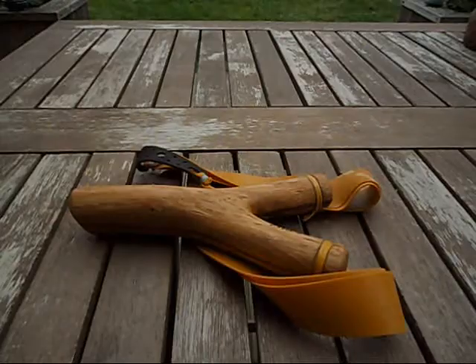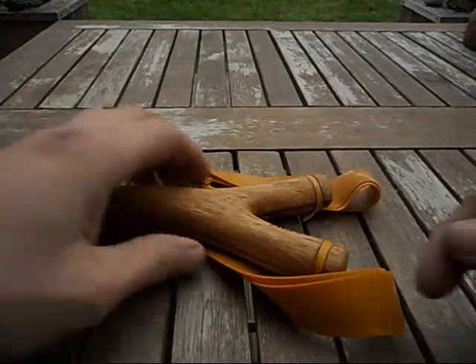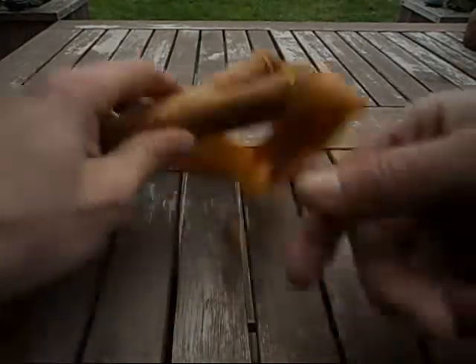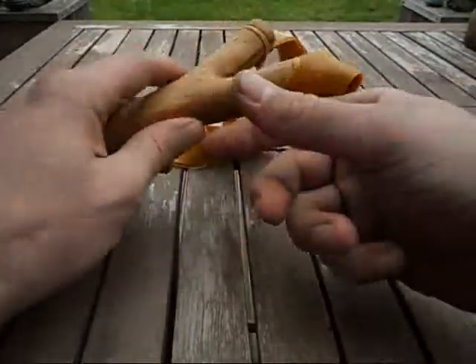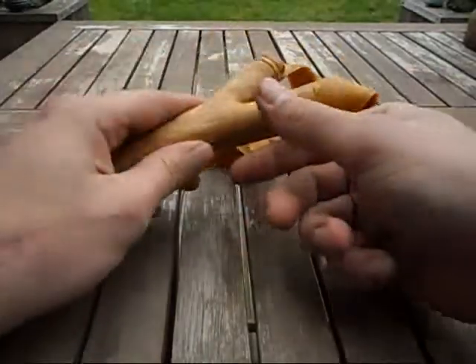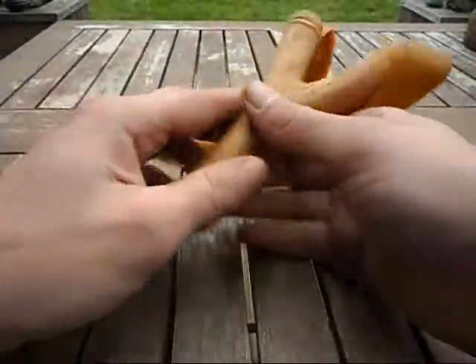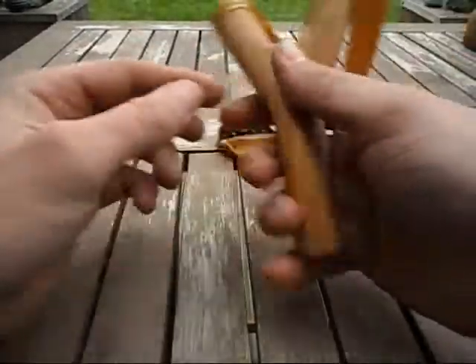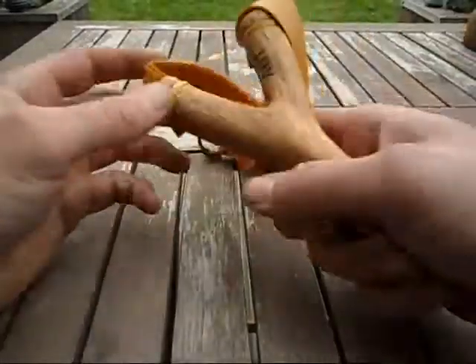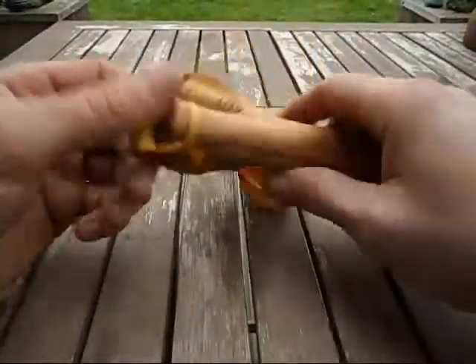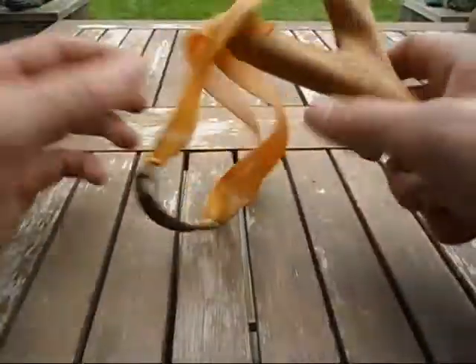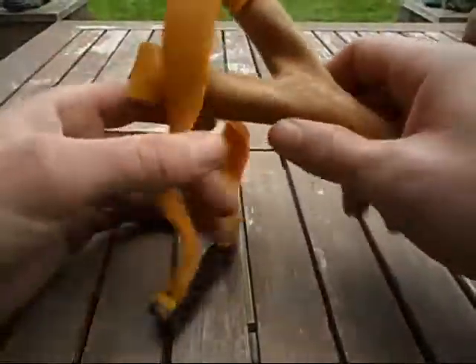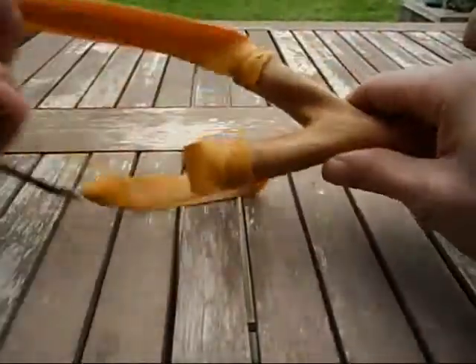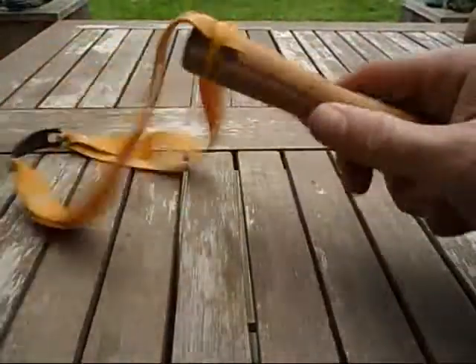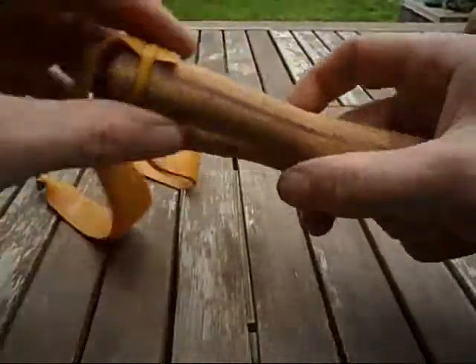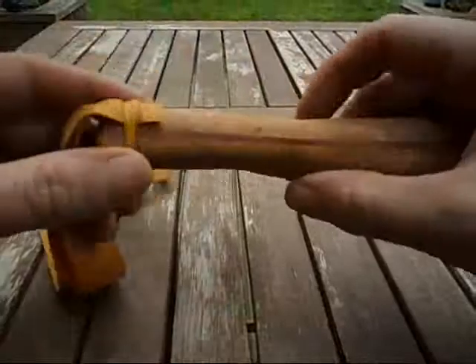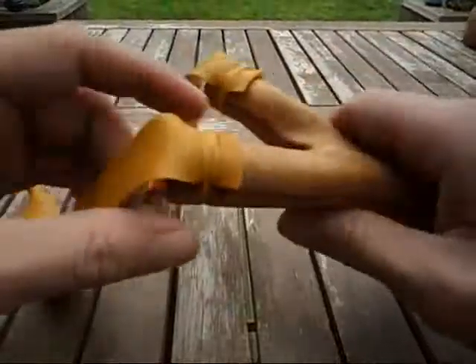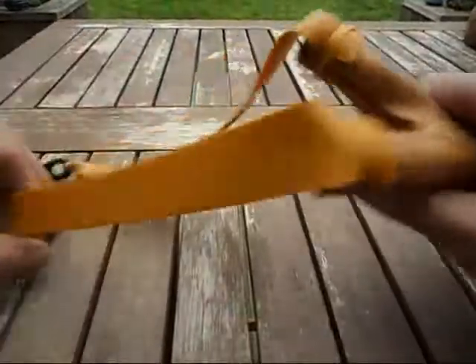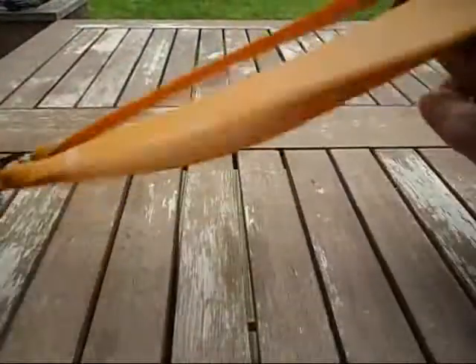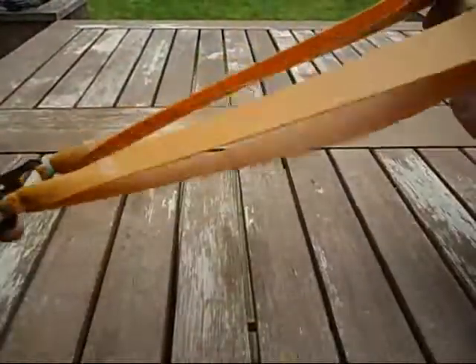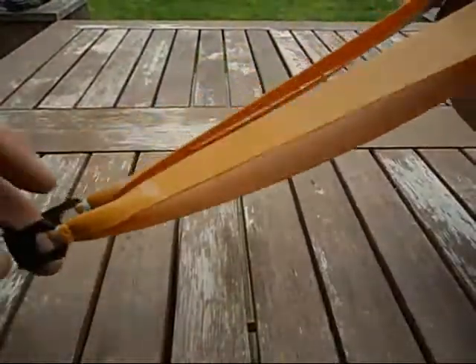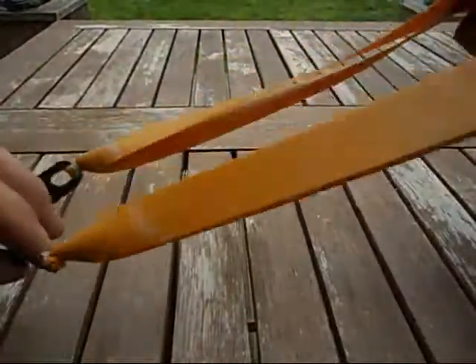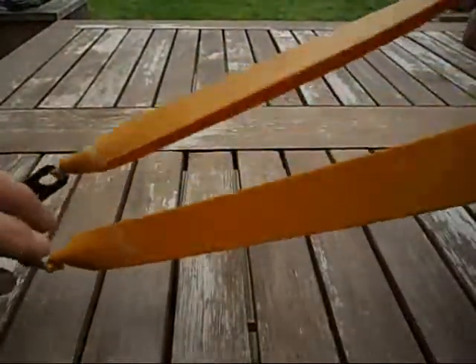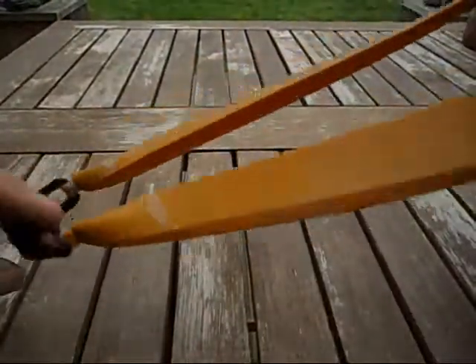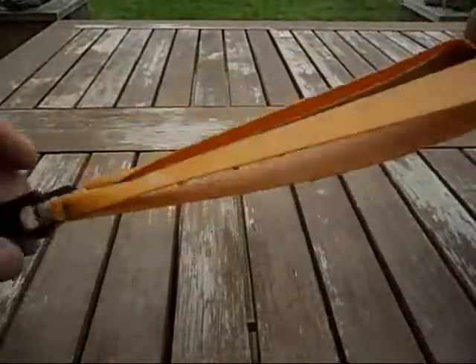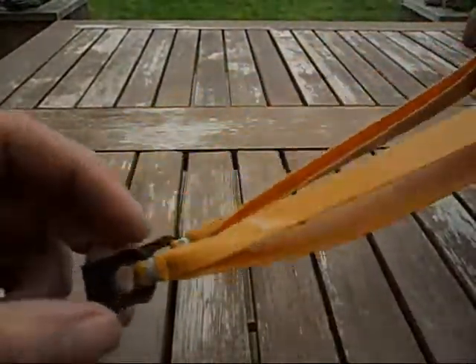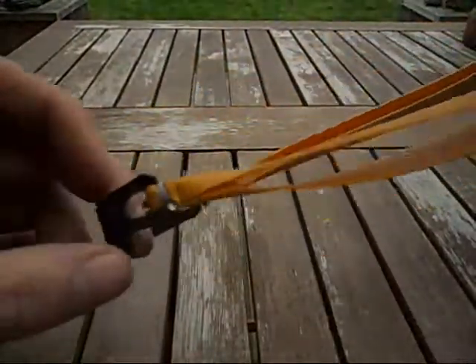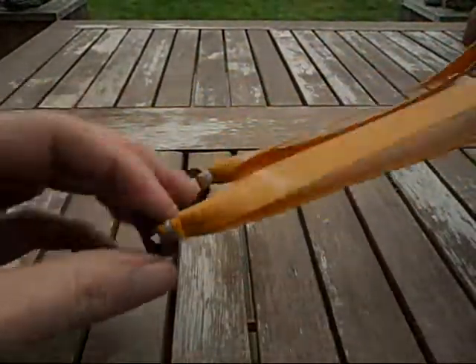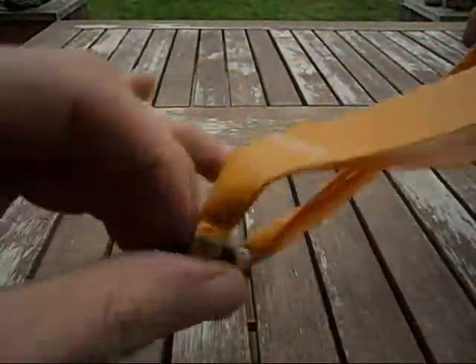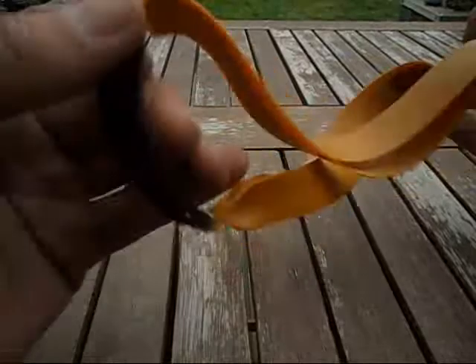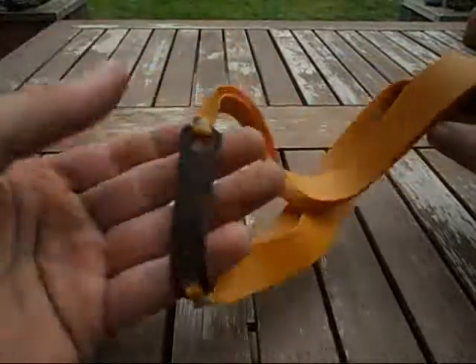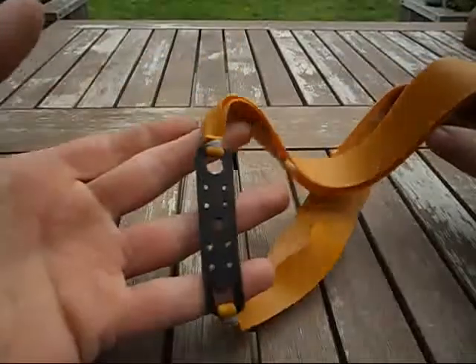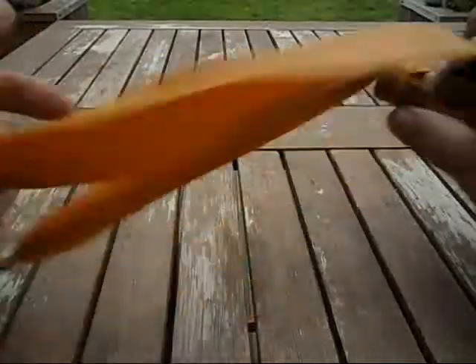Hello everyone, just a quick video on the slingshot I've just put together. I banded it up with quite heavily tapered bands, experimenting with a new pouch shape as well.